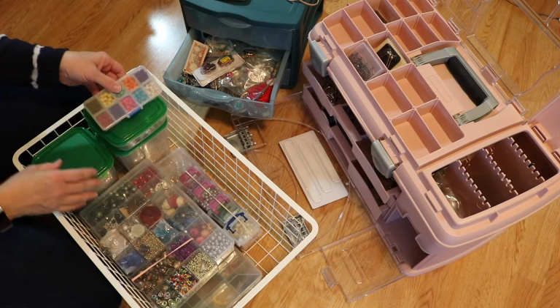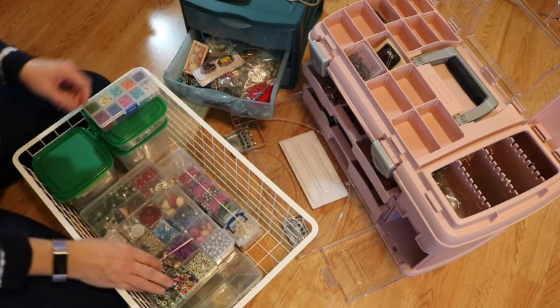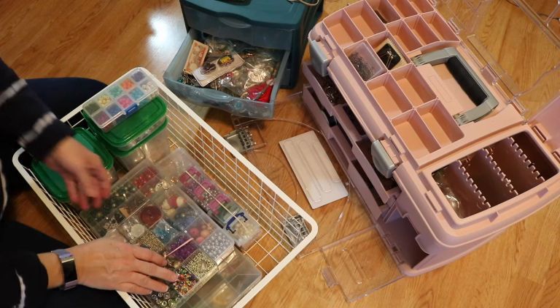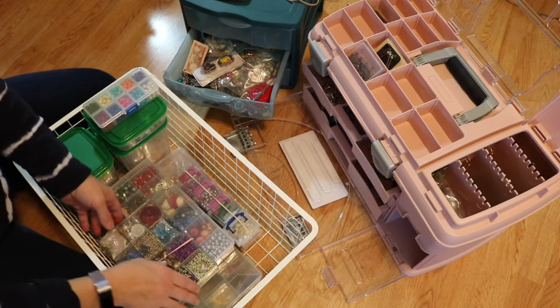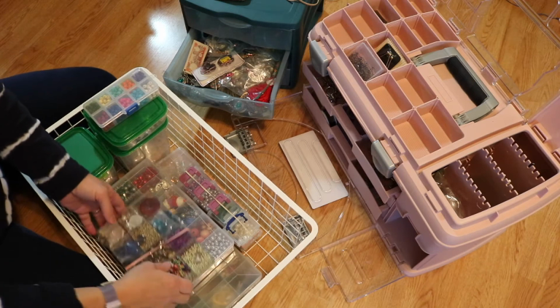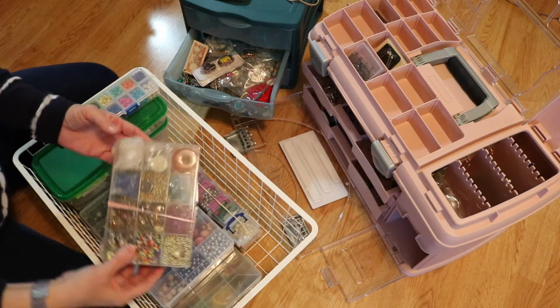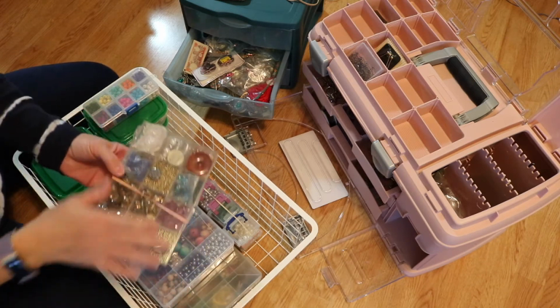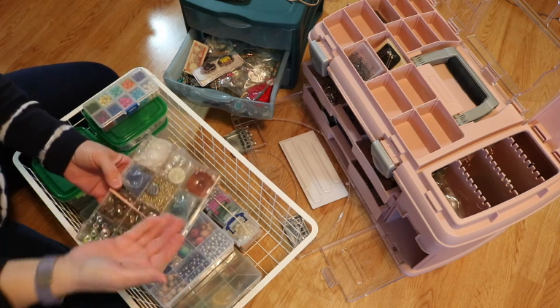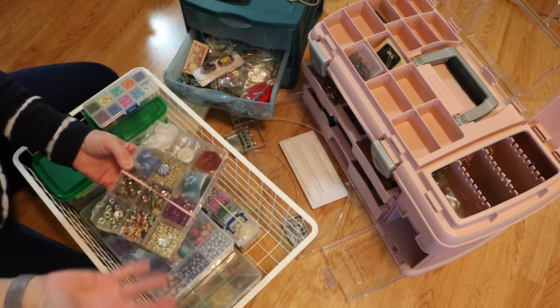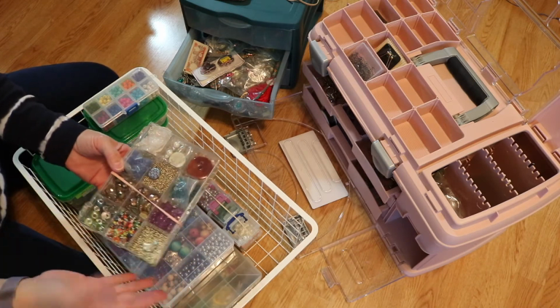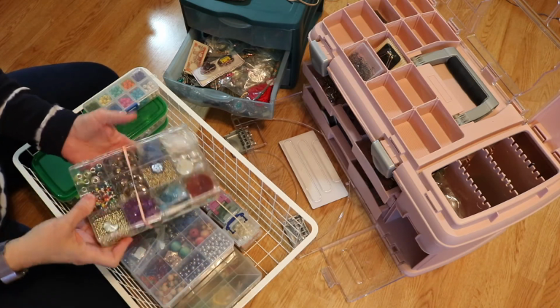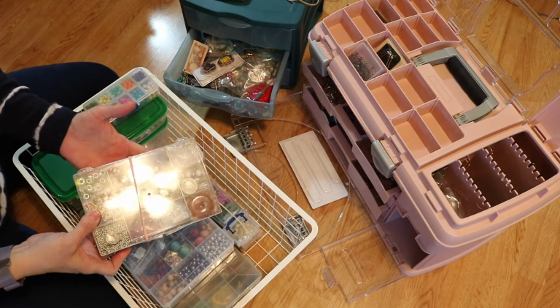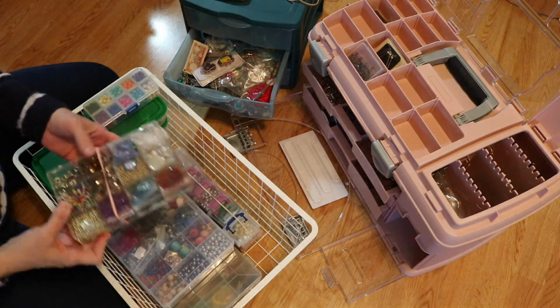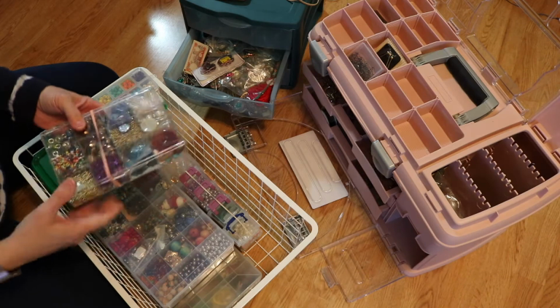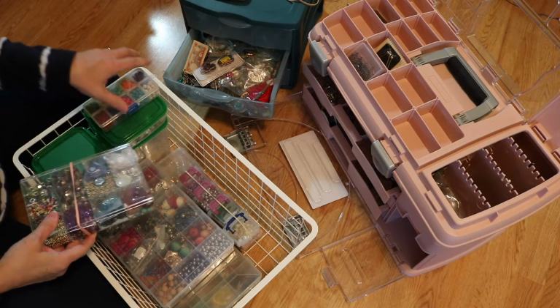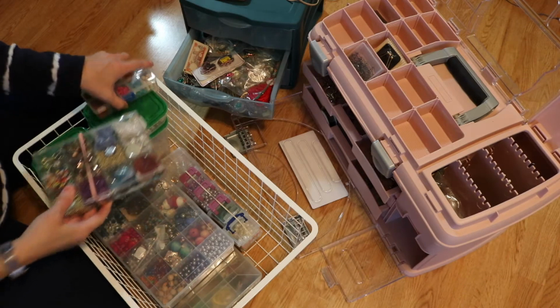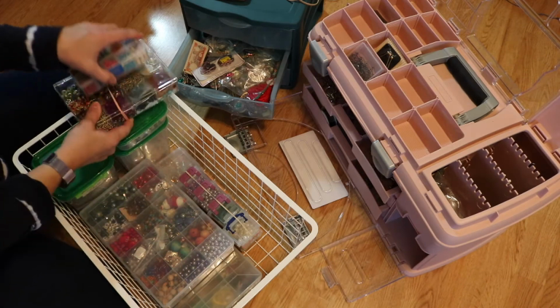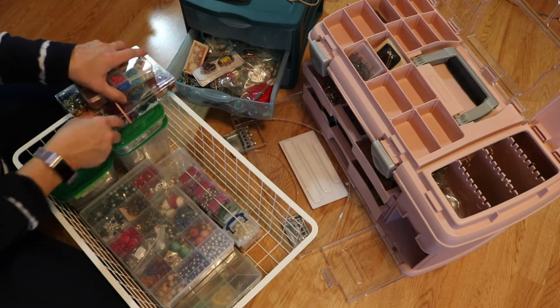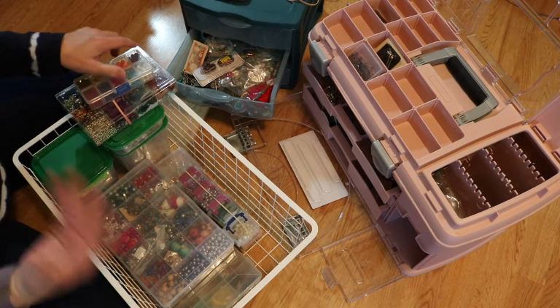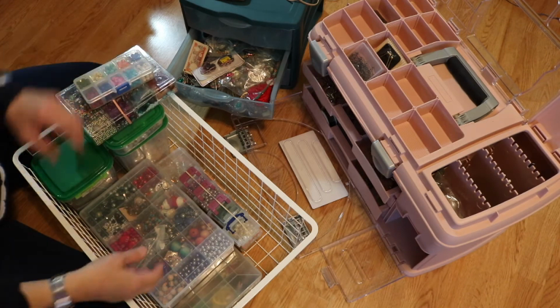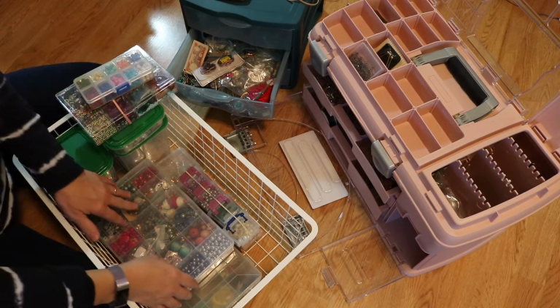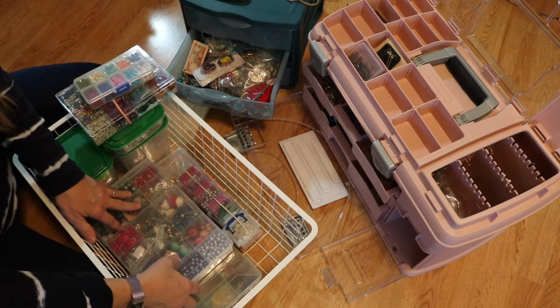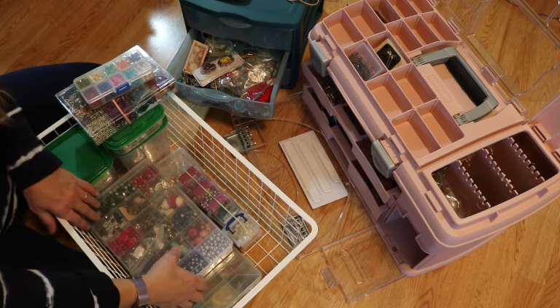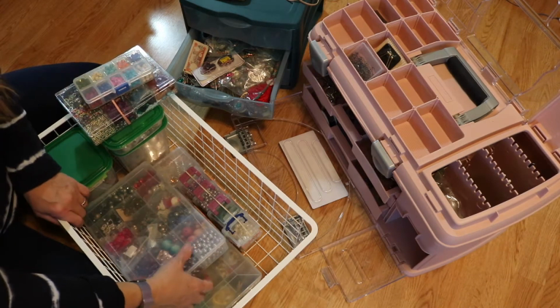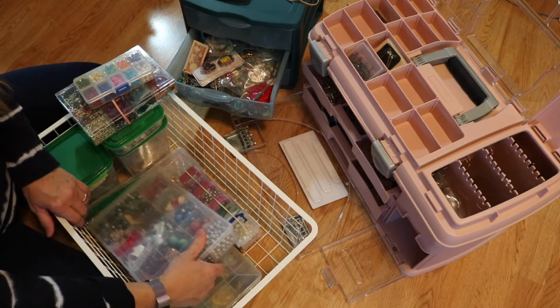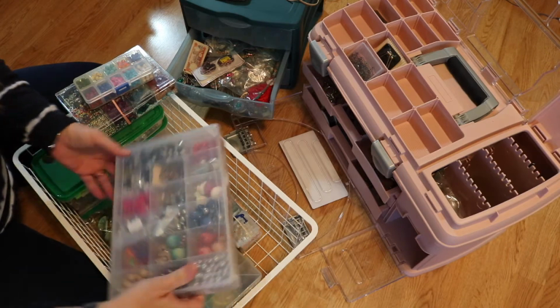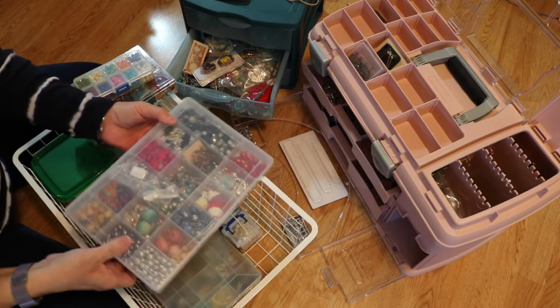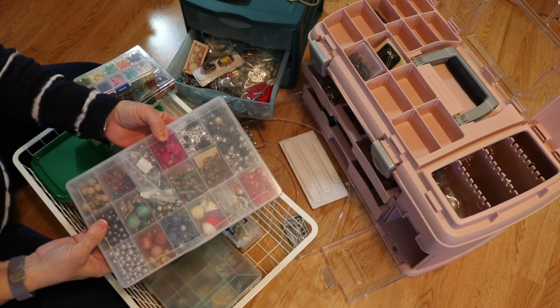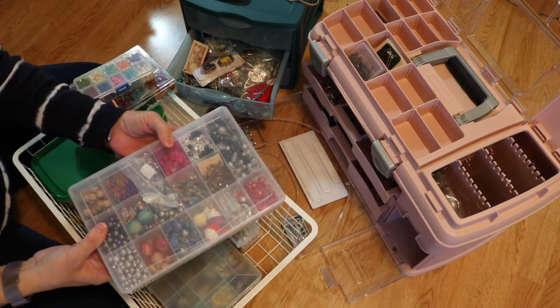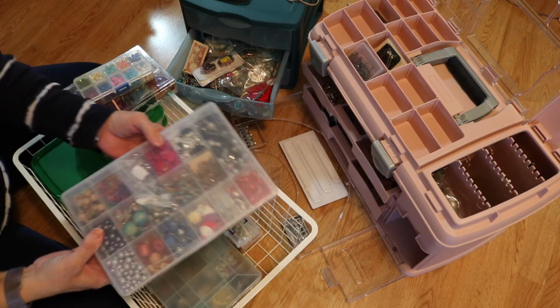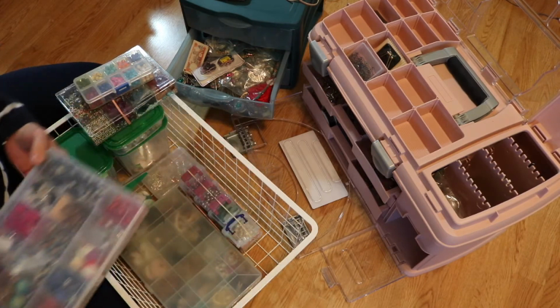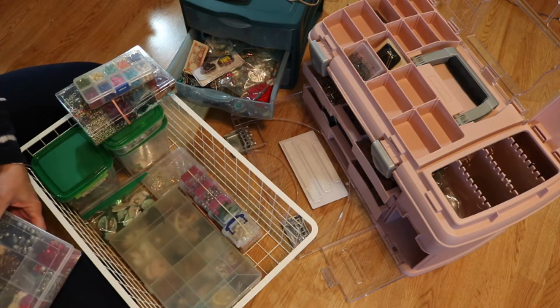If you guys remember, I started out with basically one thing with some stuff in it. I had like nothing and I started going to the thrift store and then I started doing the BB craft YouTube program and I've really built up my stash. Look at this — it's fantastic, right?